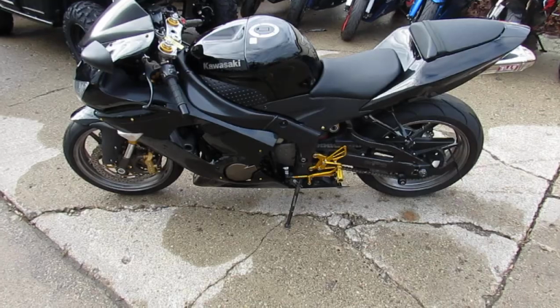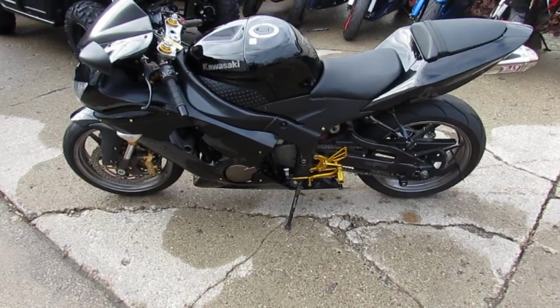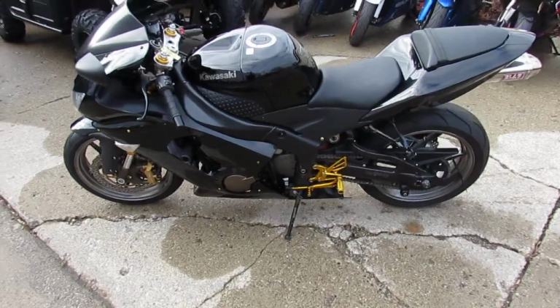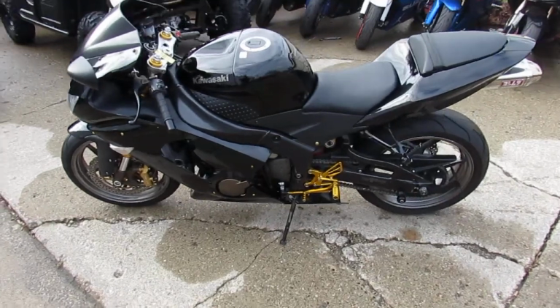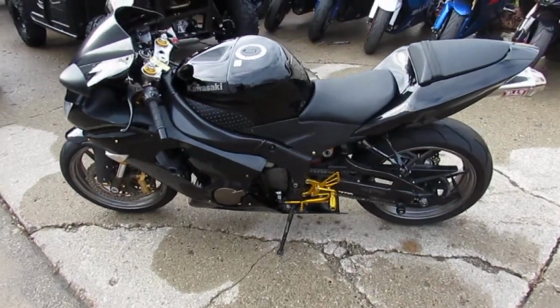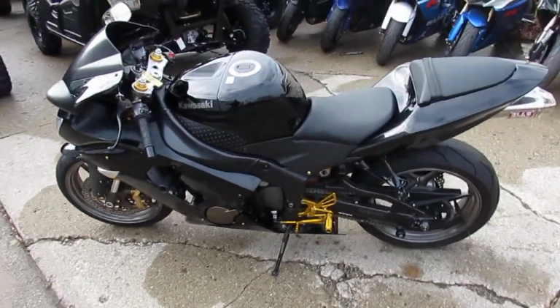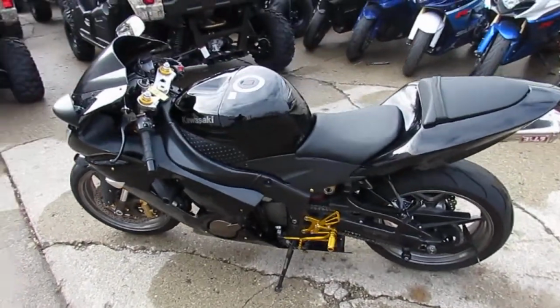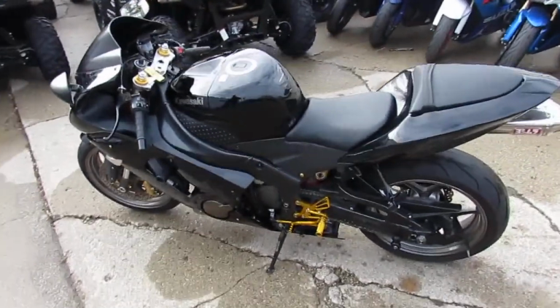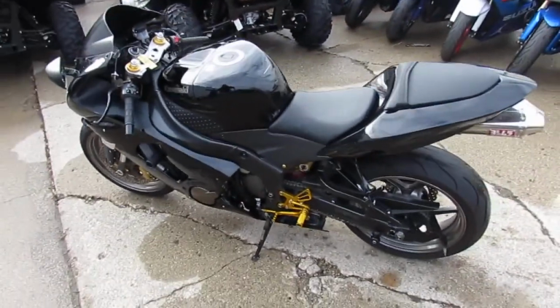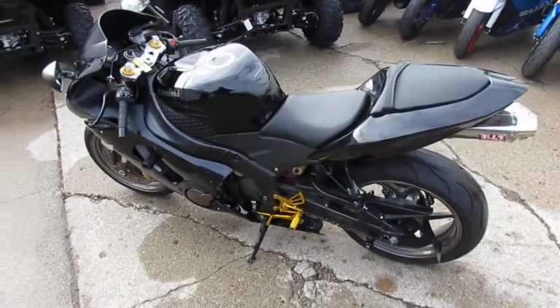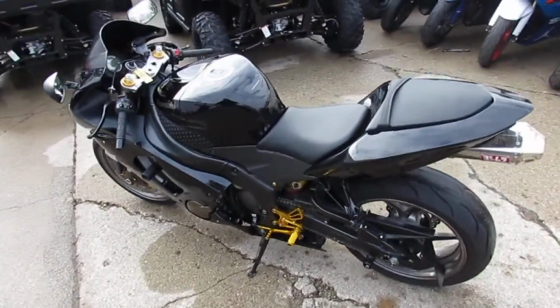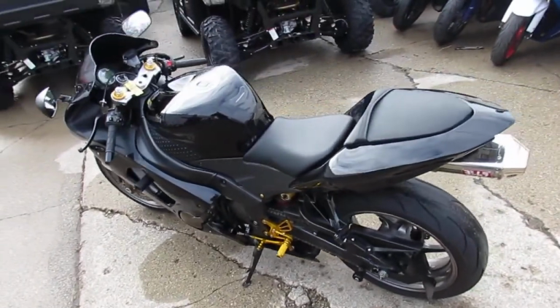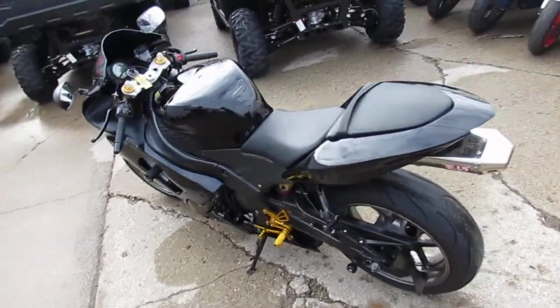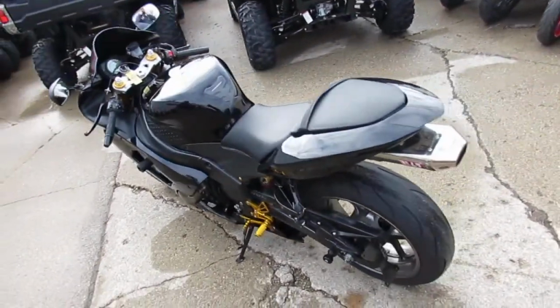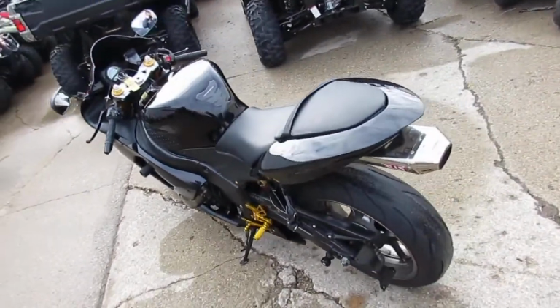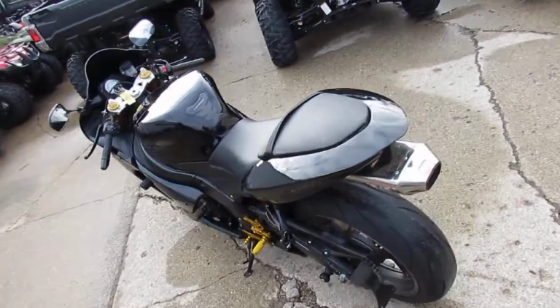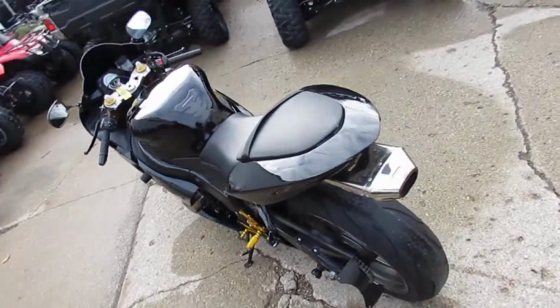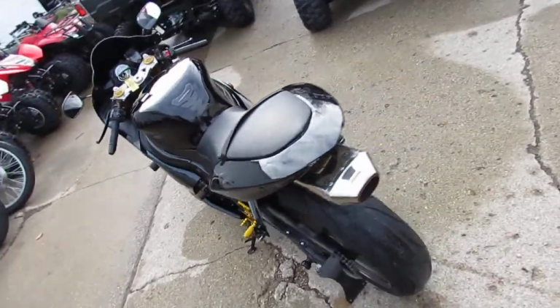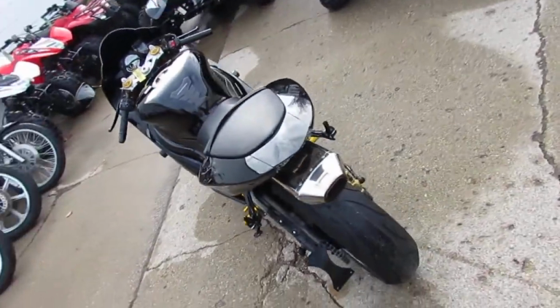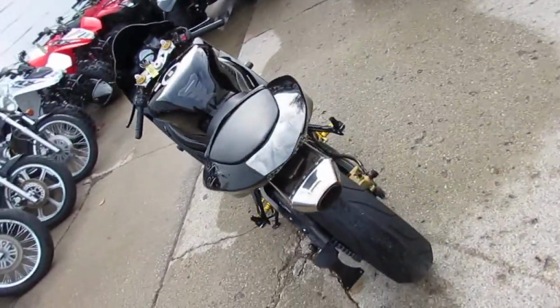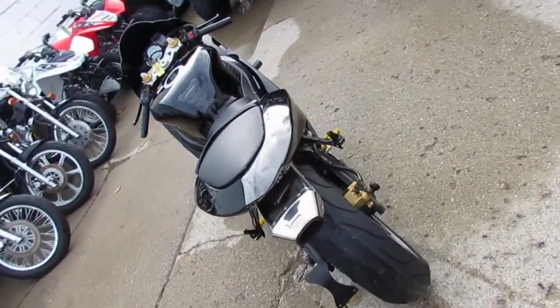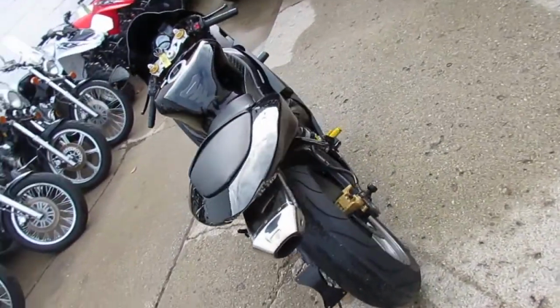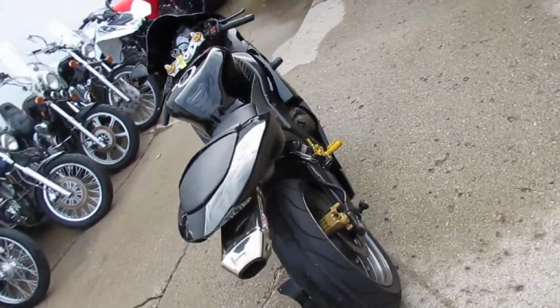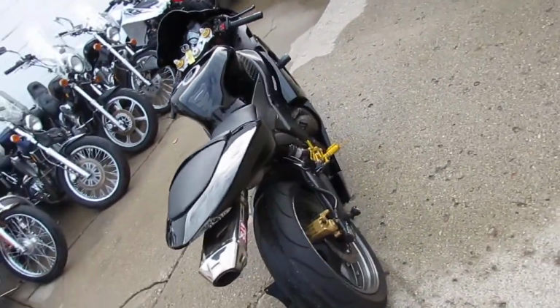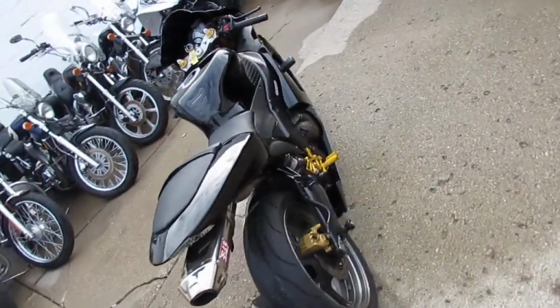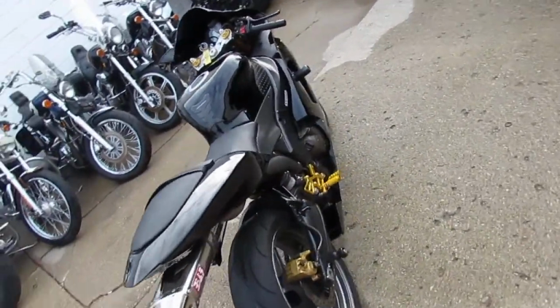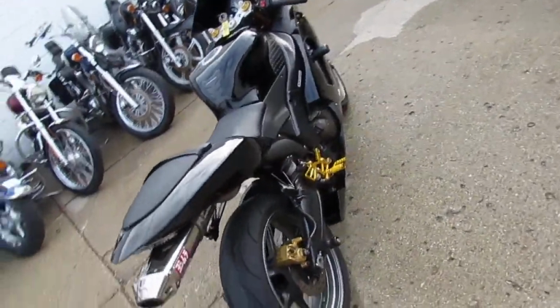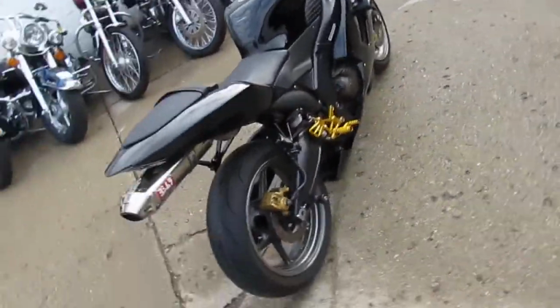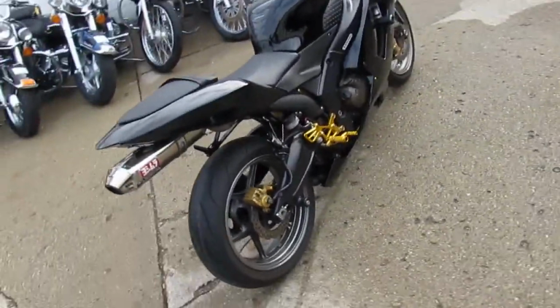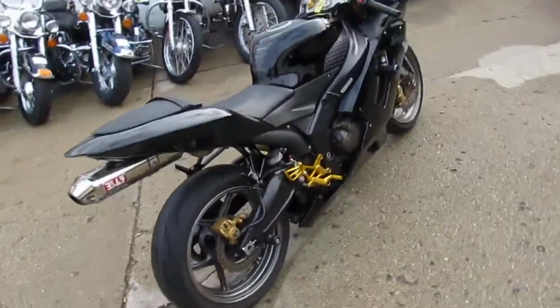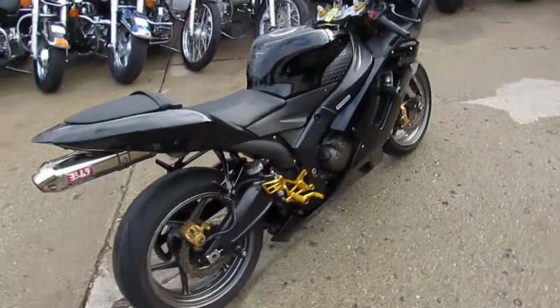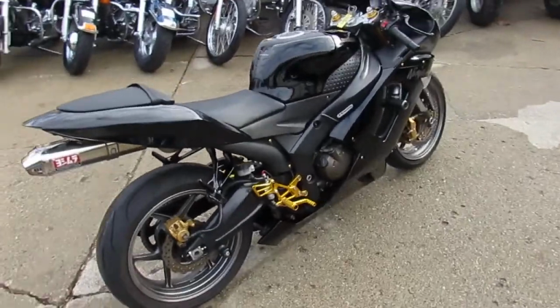Hey guys, it's ApprovalPowersports.com and you don't want to miss out on this one. It's a 2006 used Kawasaki Ninja ZX636 for sale, only $49.99.